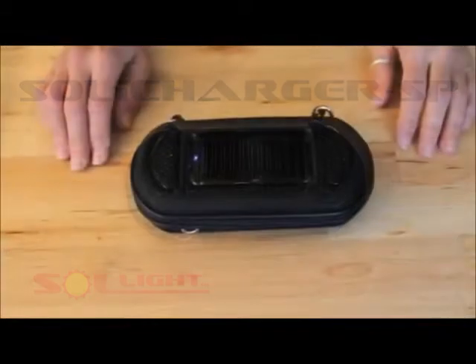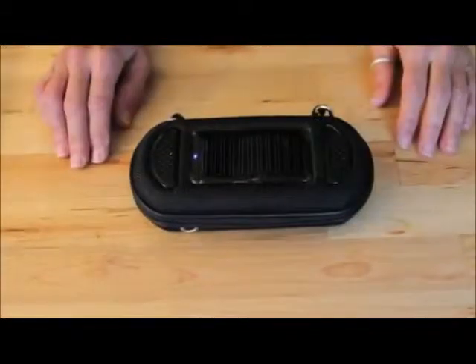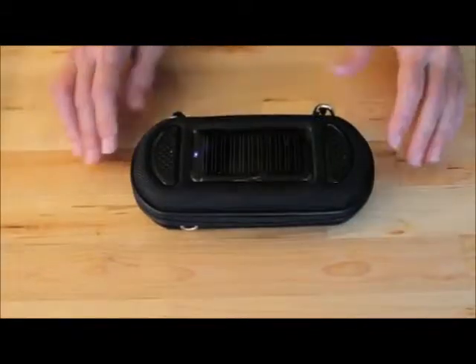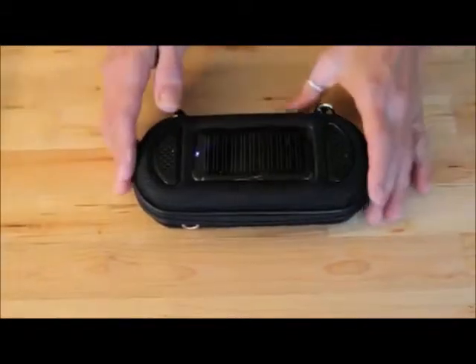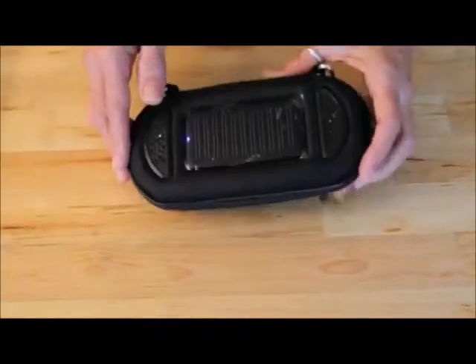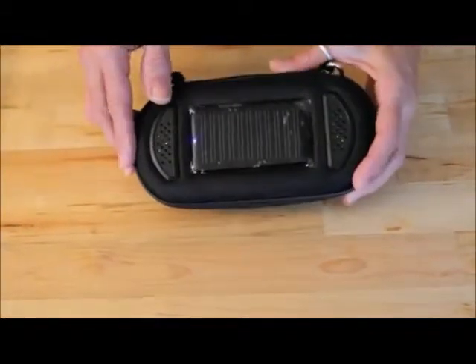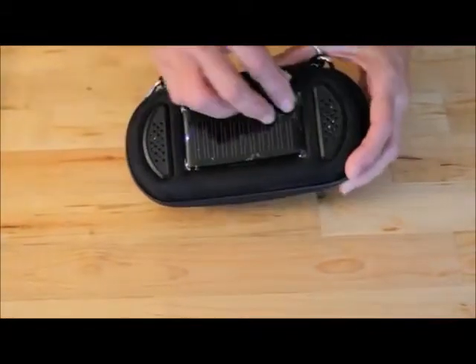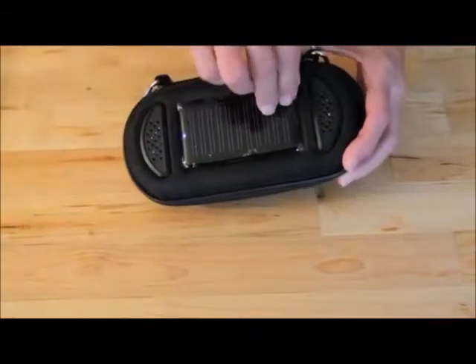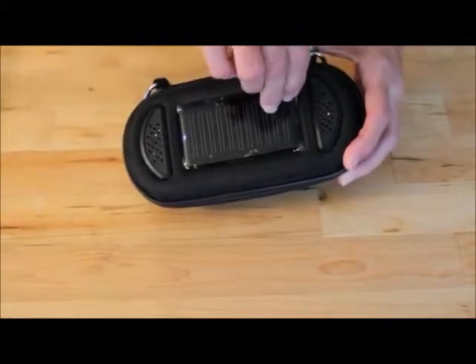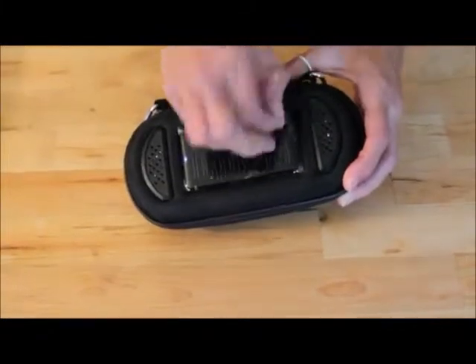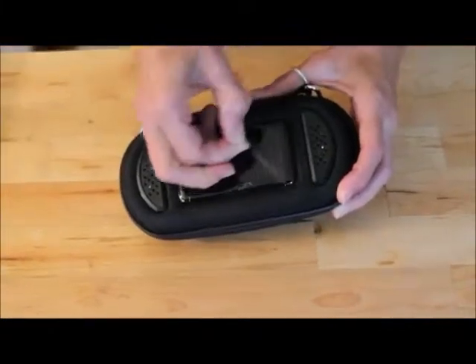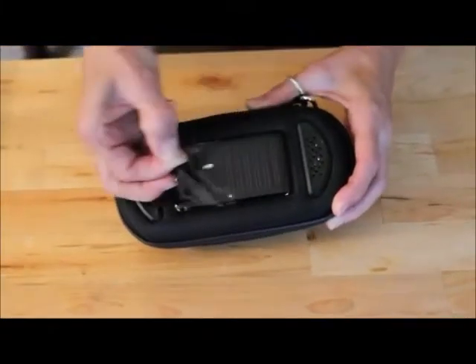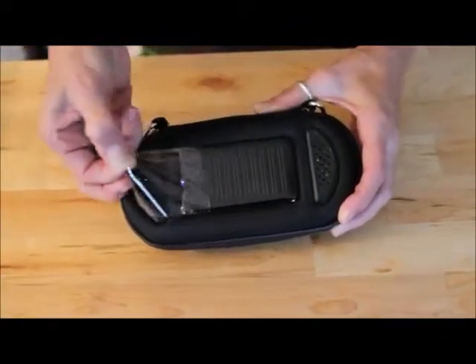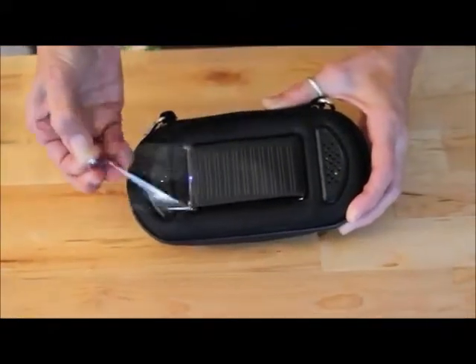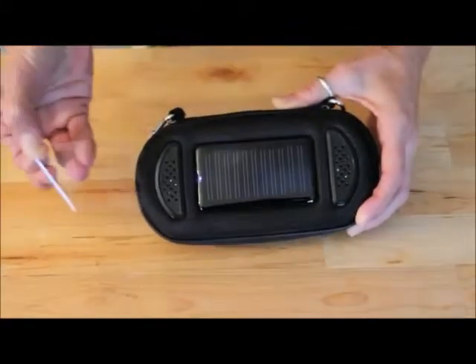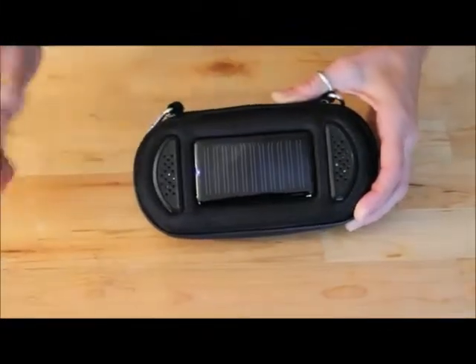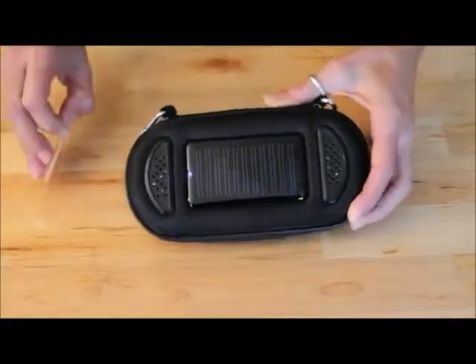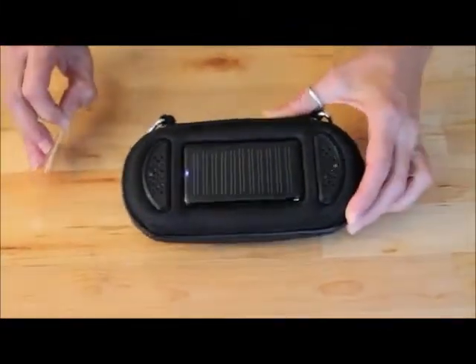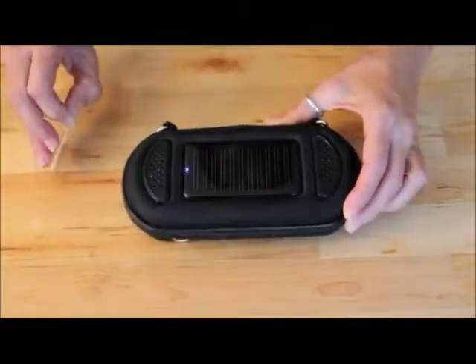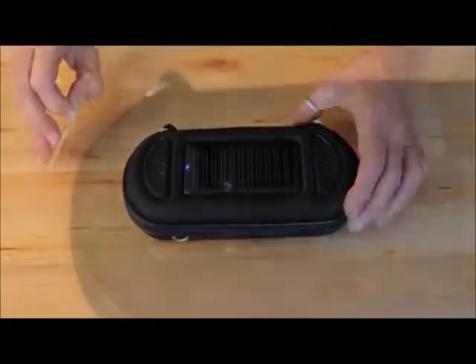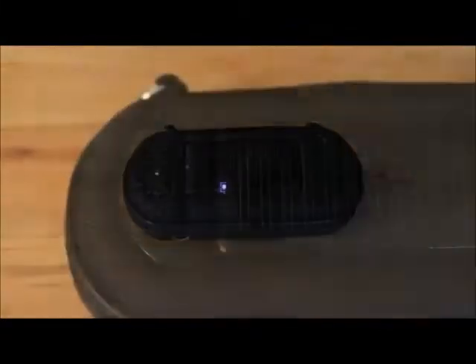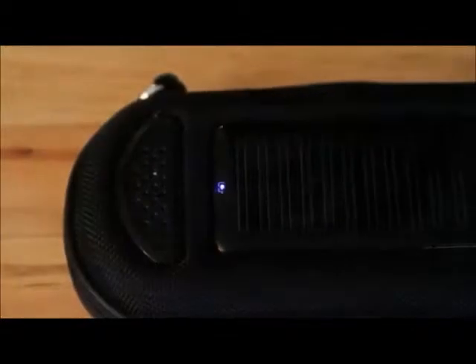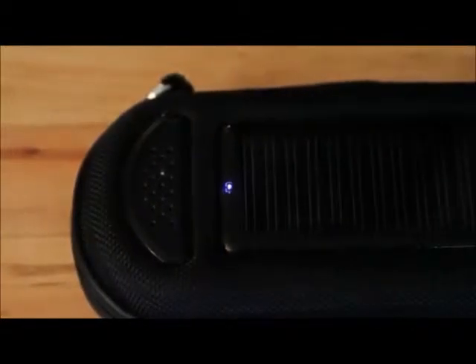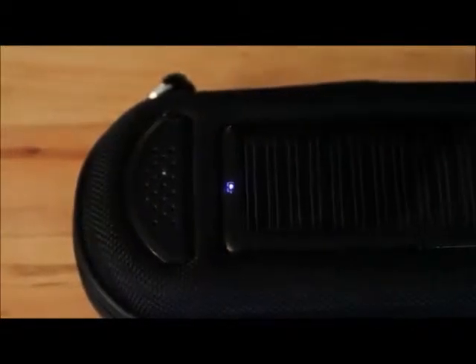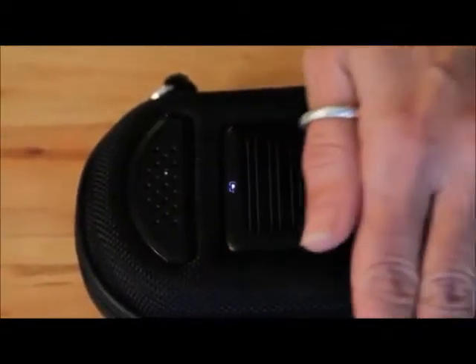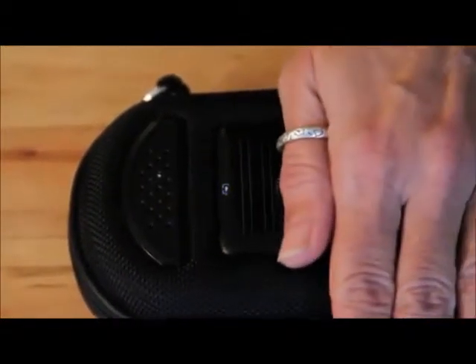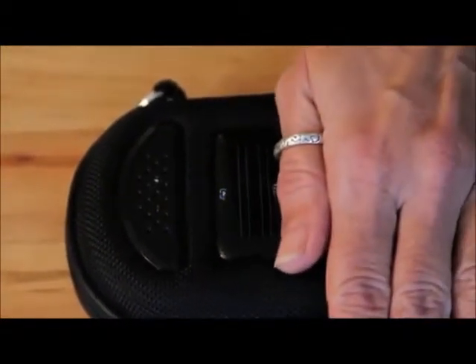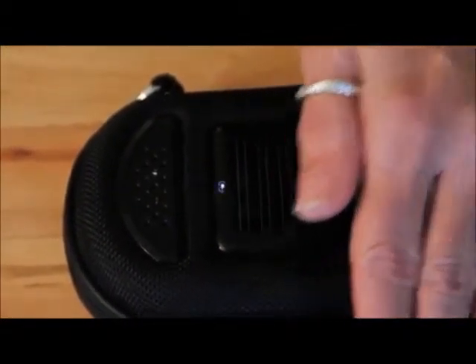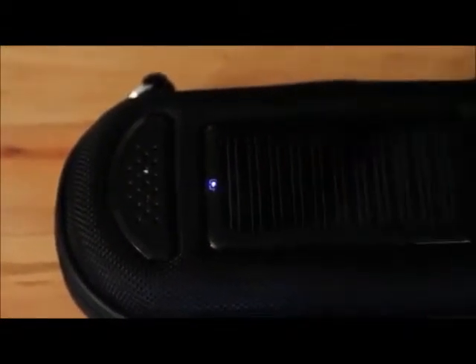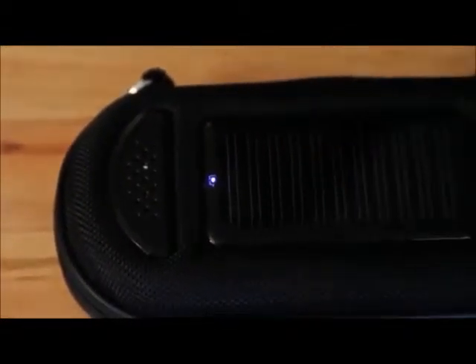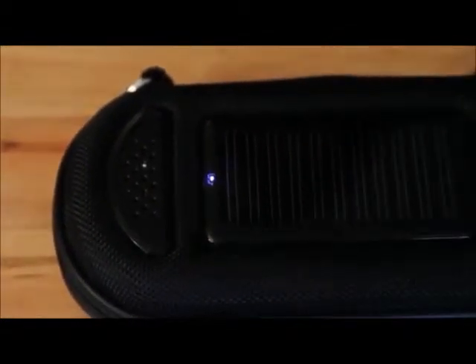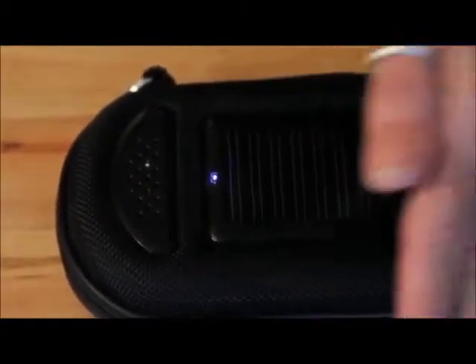The first thing you'll want to do is remove the protective film that covers the solar panel. The solar panel is charging the internal lithium-ion battery any time there's sunlight. The blue LED shows you it's charging.